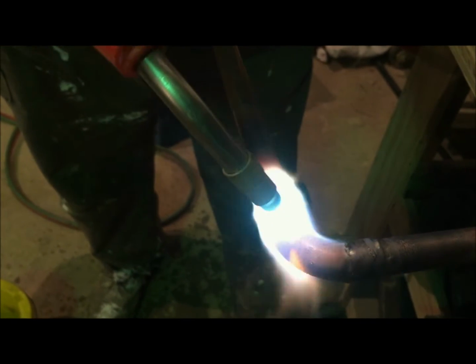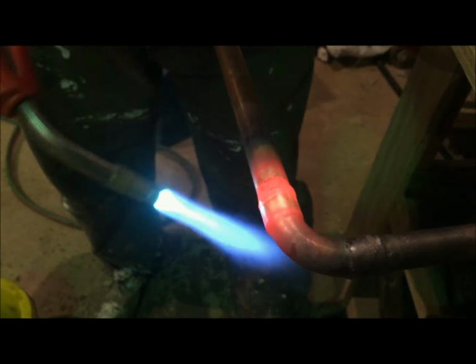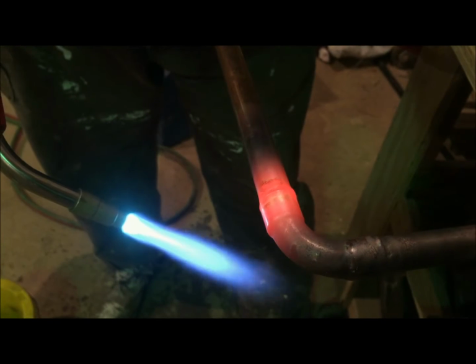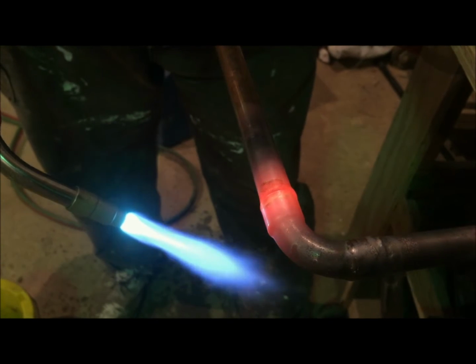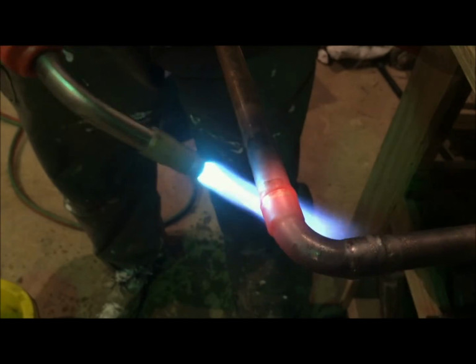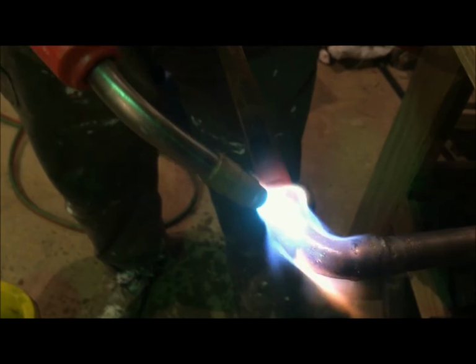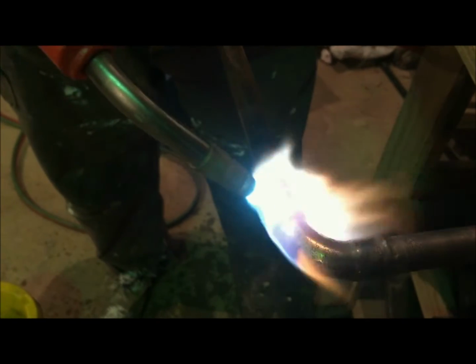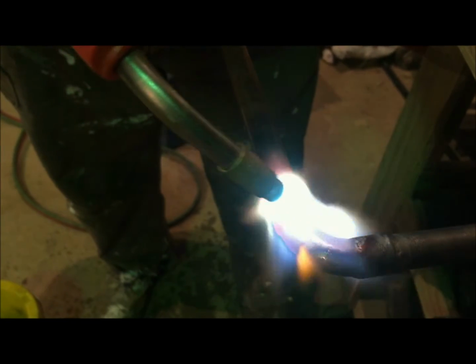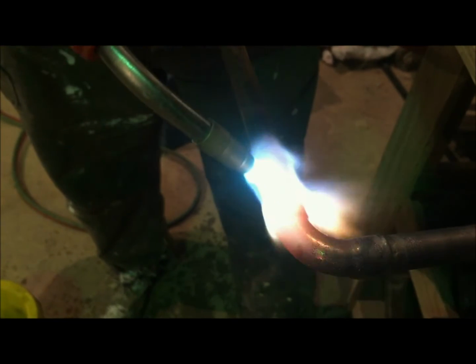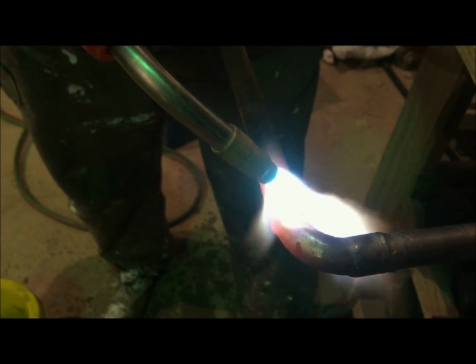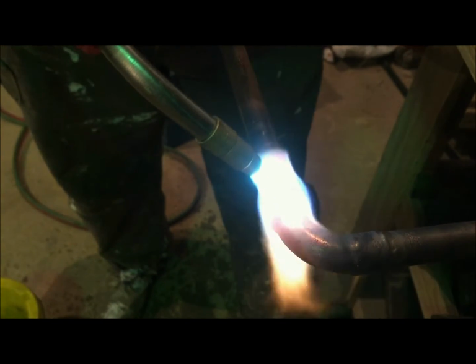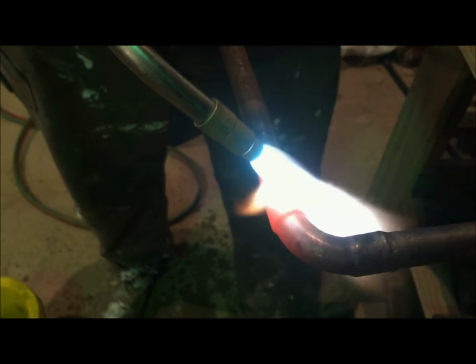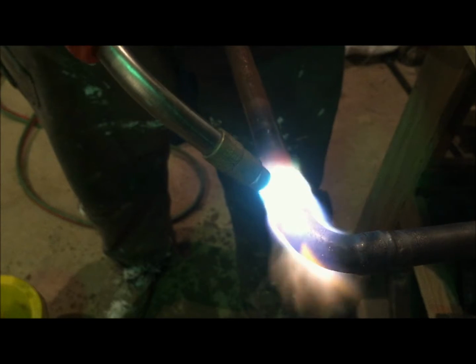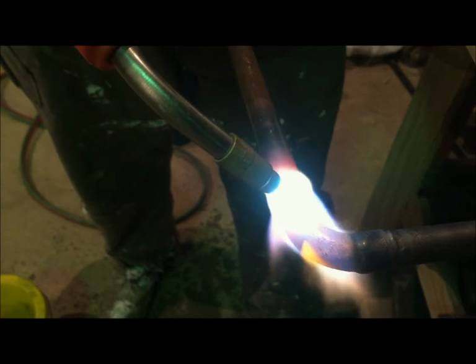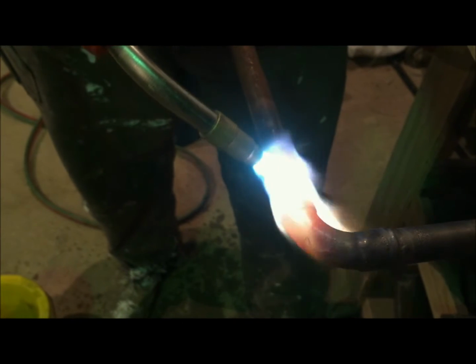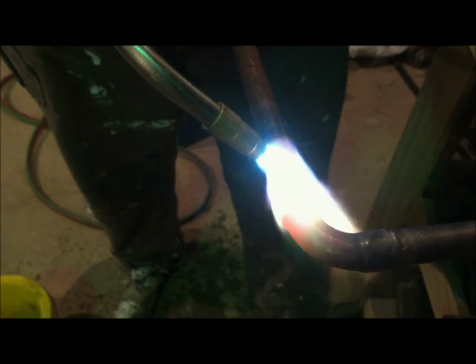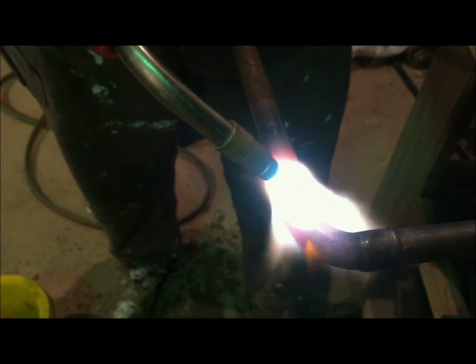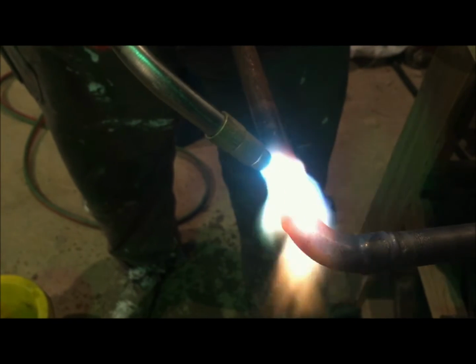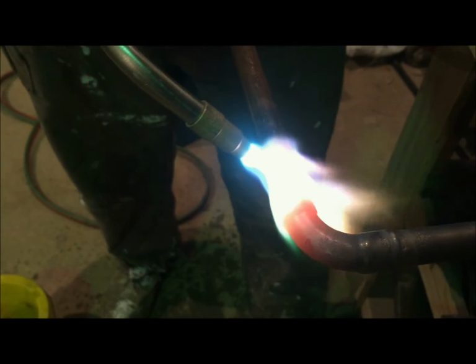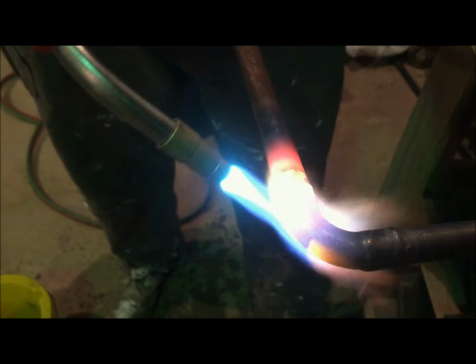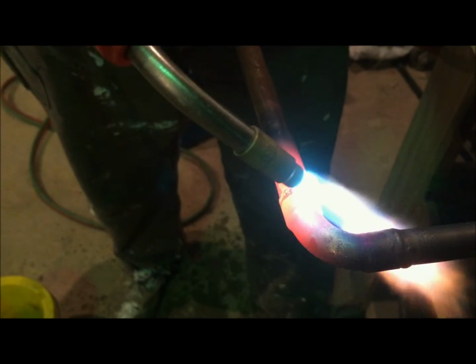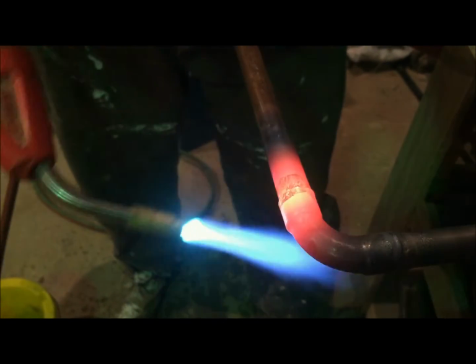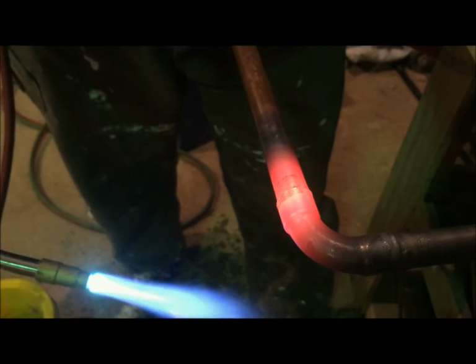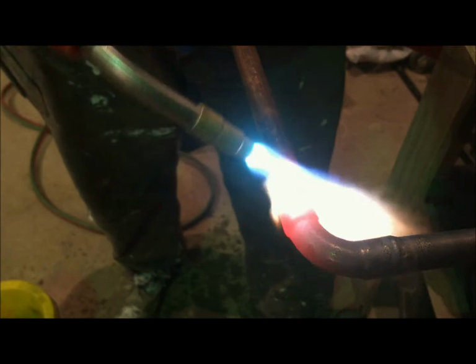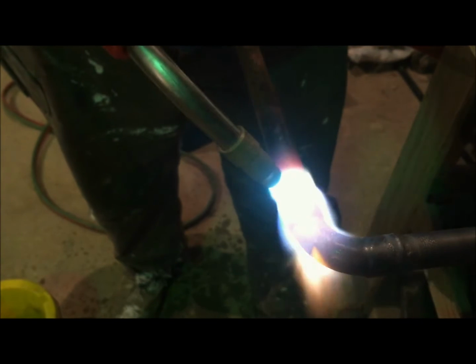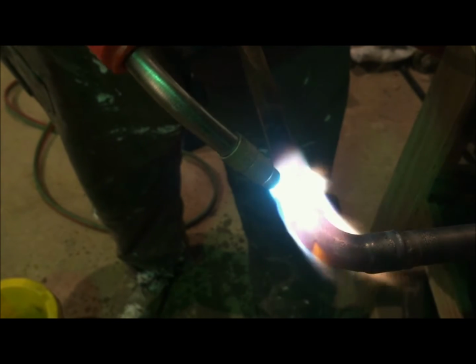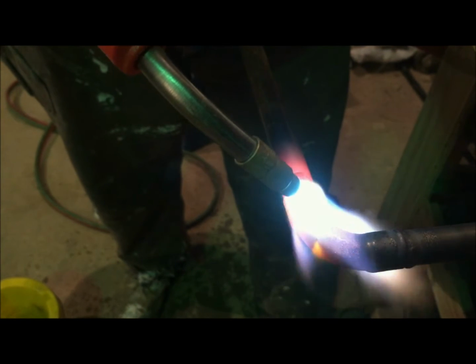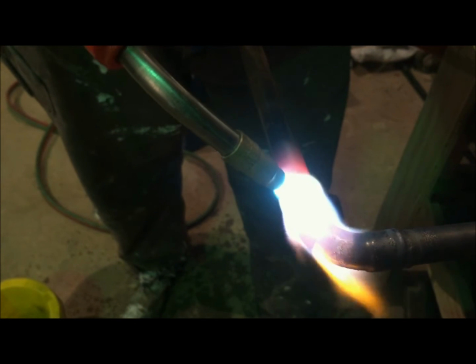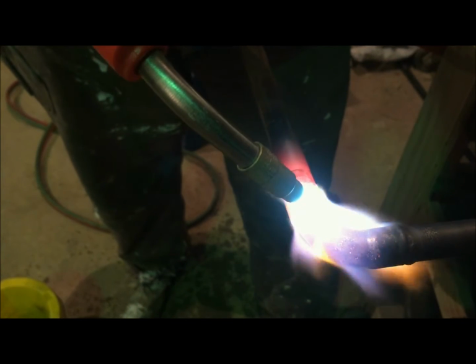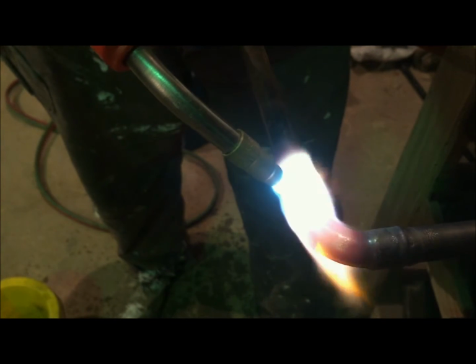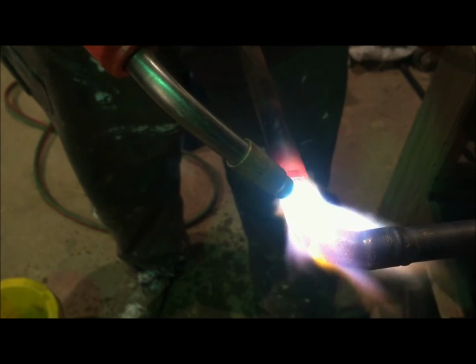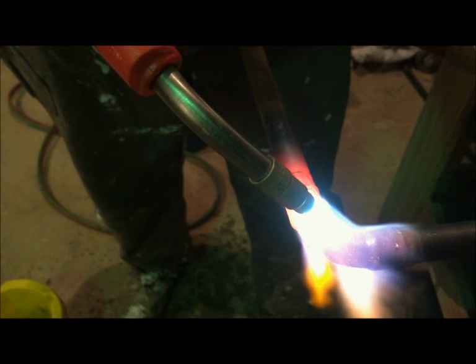There's a cherry red right there, and just like that you want to back off of it. Now we're going to distort the metal — we're going to damage it. We'll keep this in the middle. If you keep the heat on it, it's just going to melt the top.